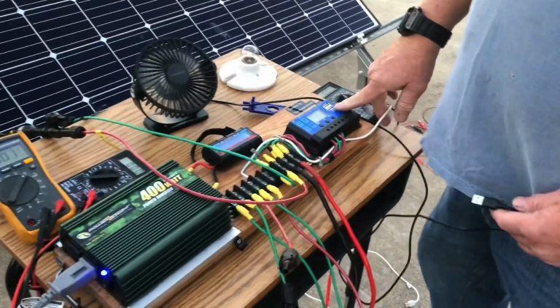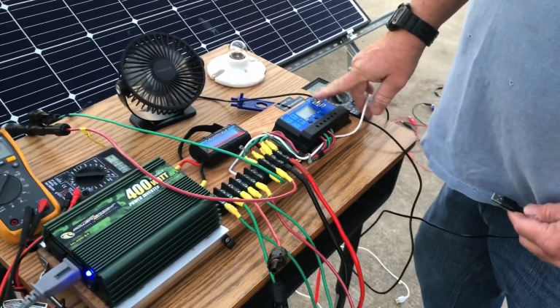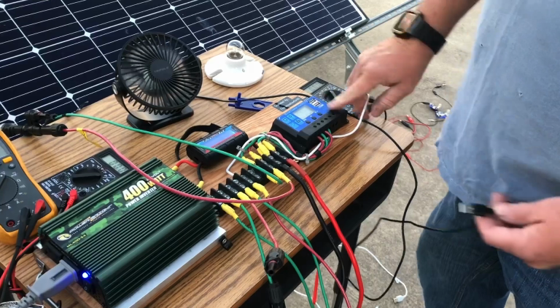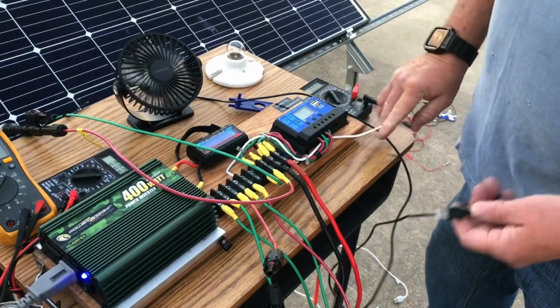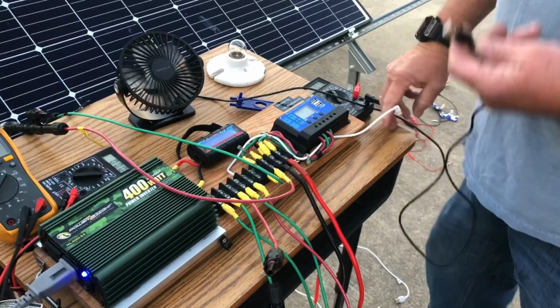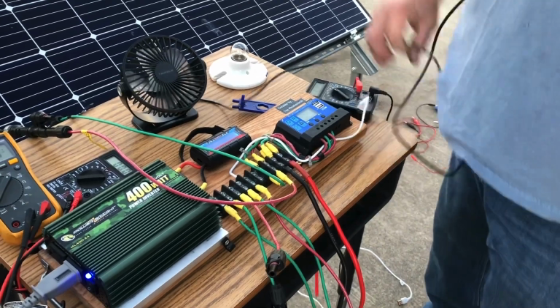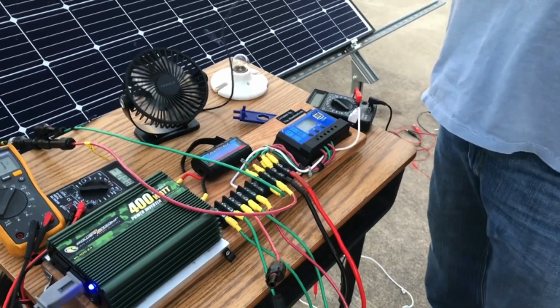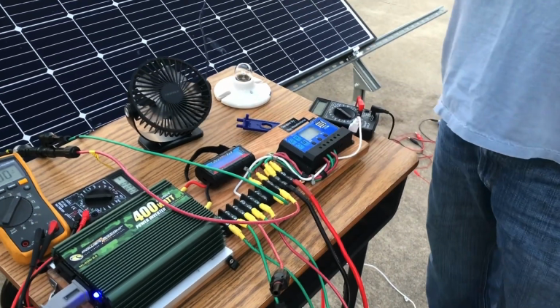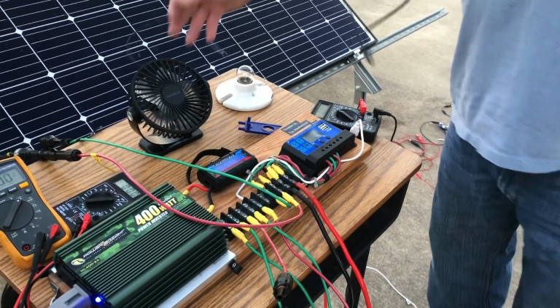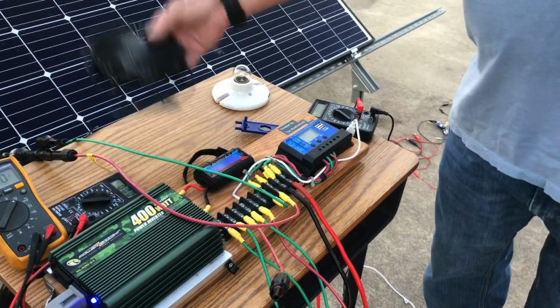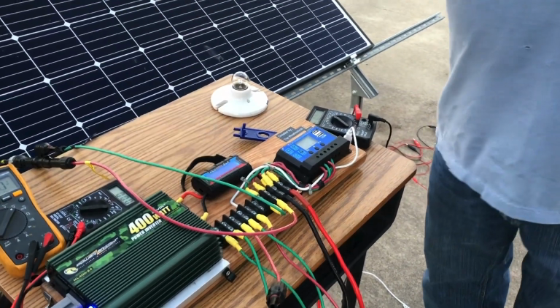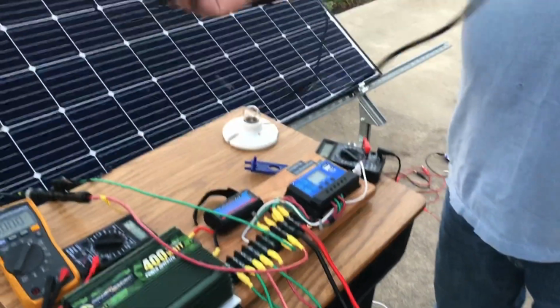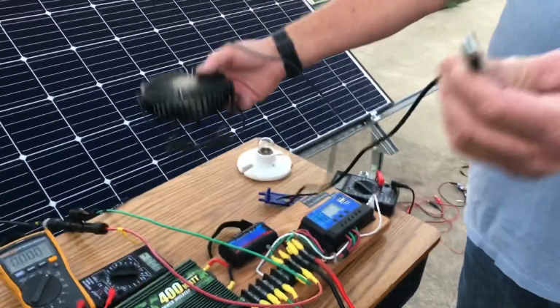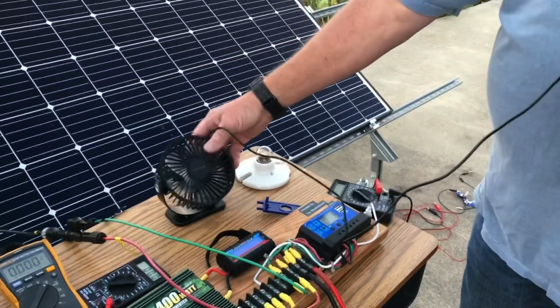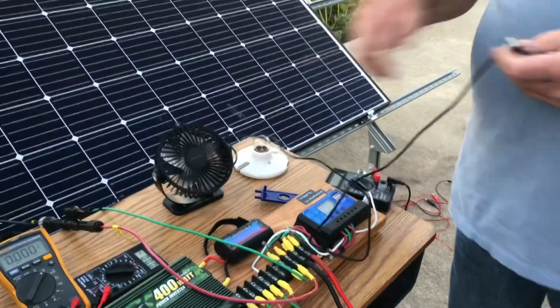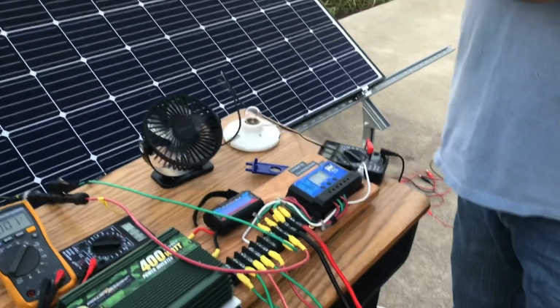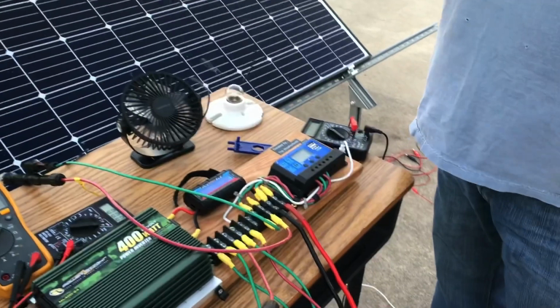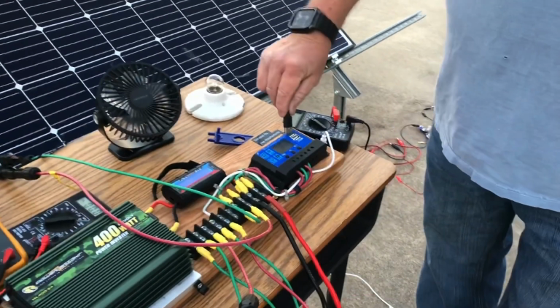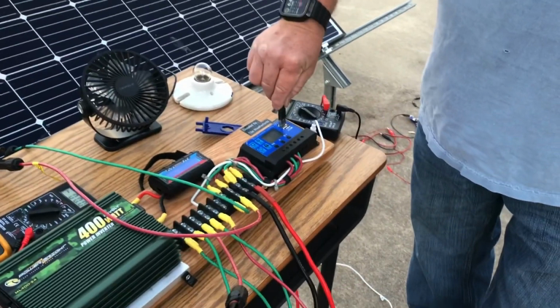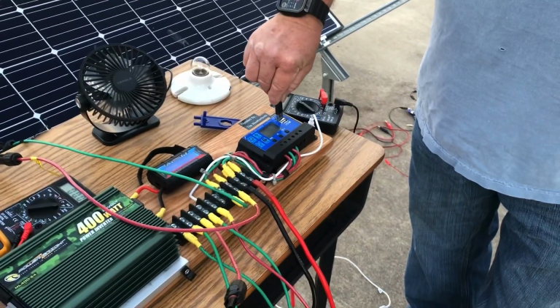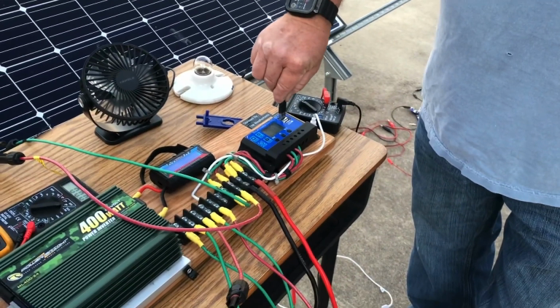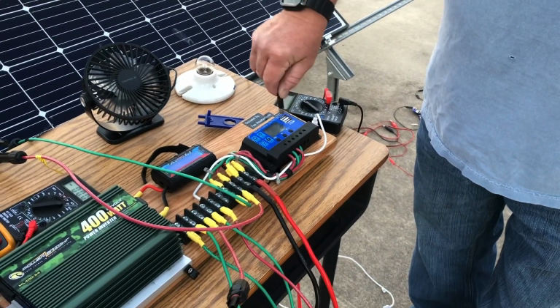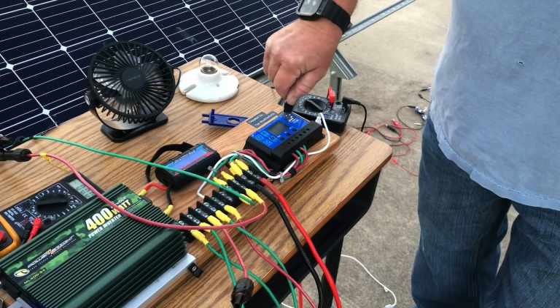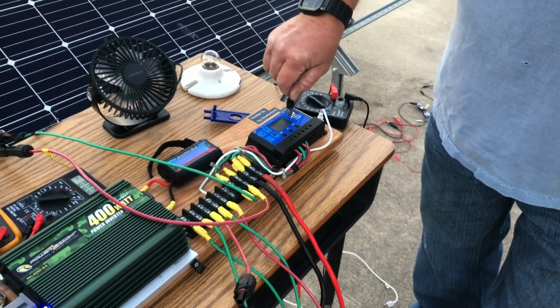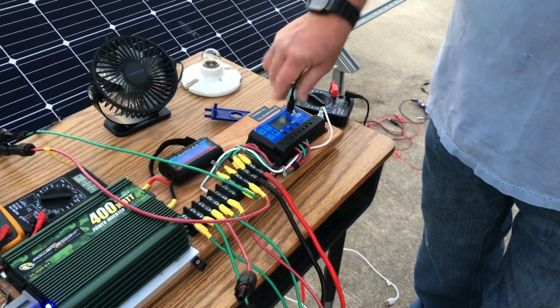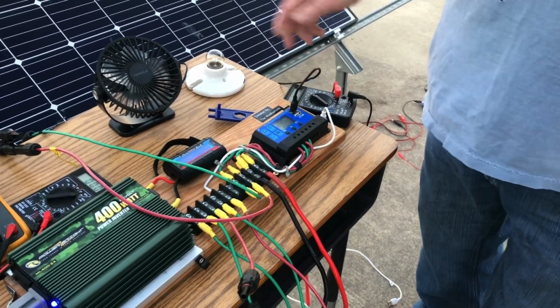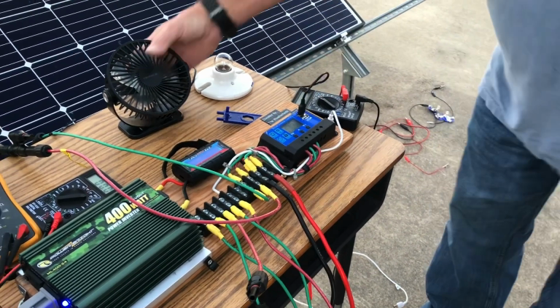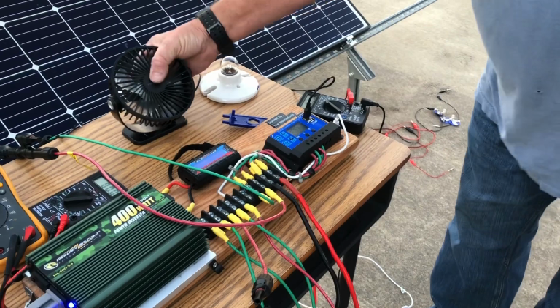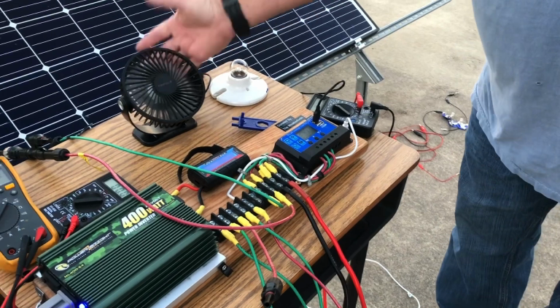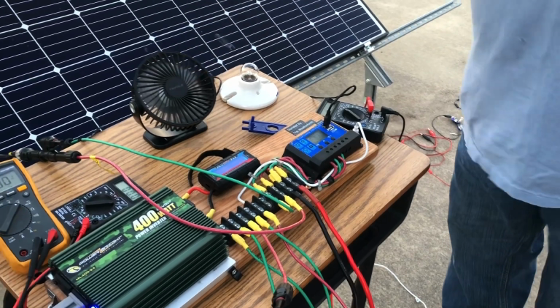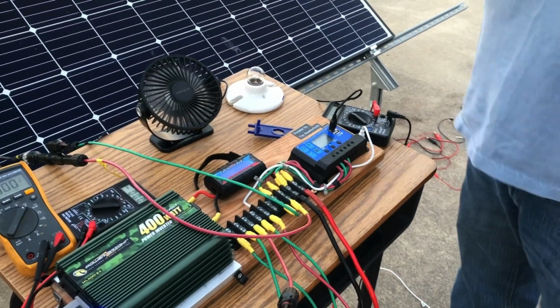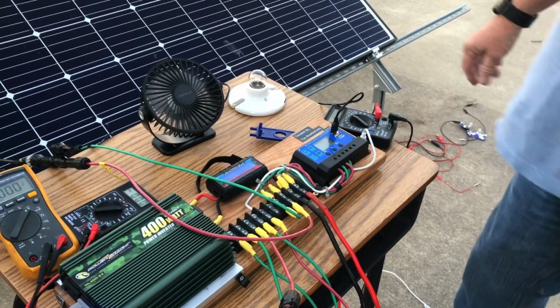Here we have a USB panel controlled from this five-volt output. And here's a five-volt mini fan just to demonstrate — you can charge your phone safely without melting it. Plug it in, turn it on, and you've got a five-volt fan running.